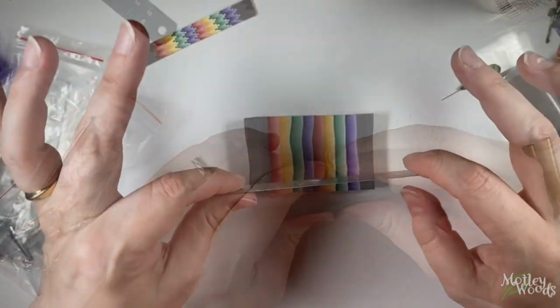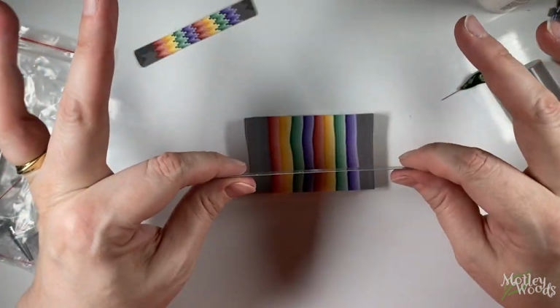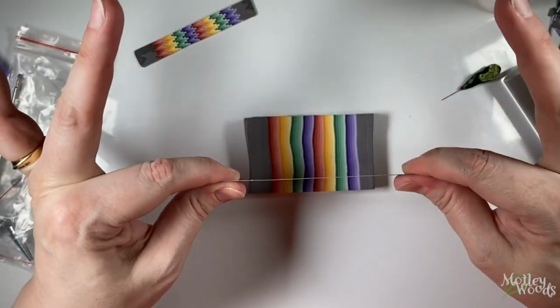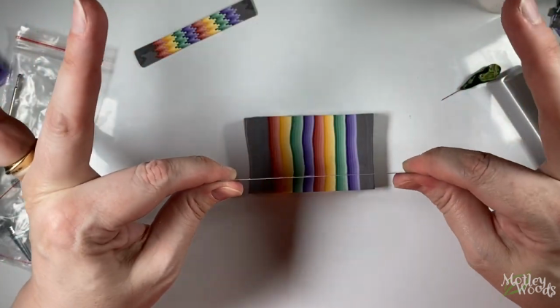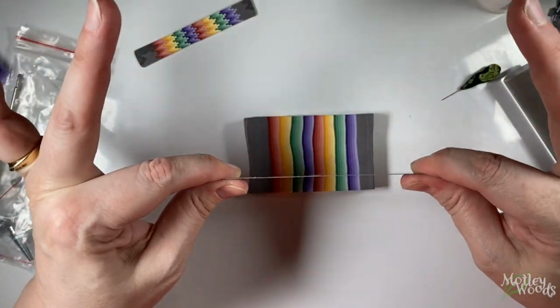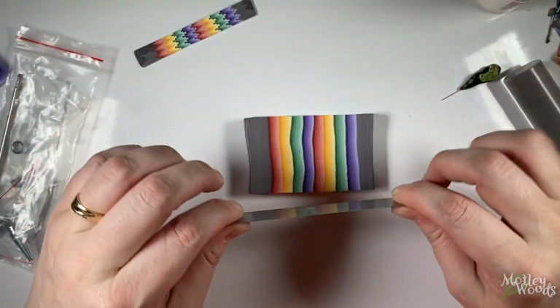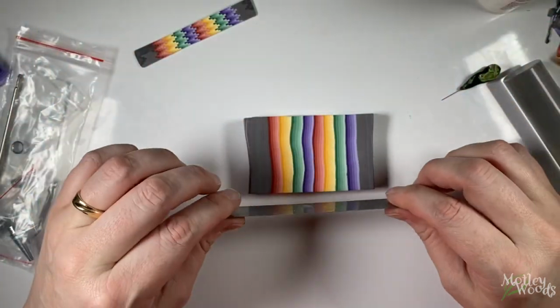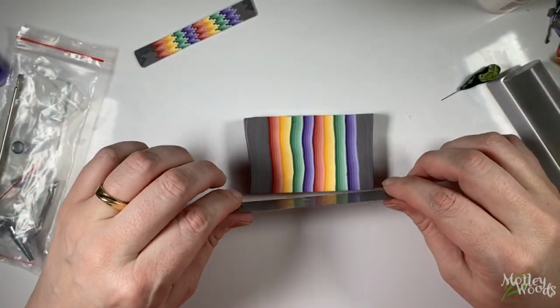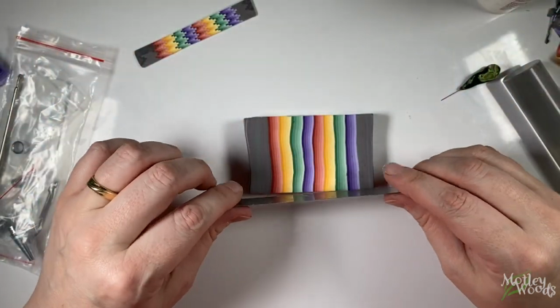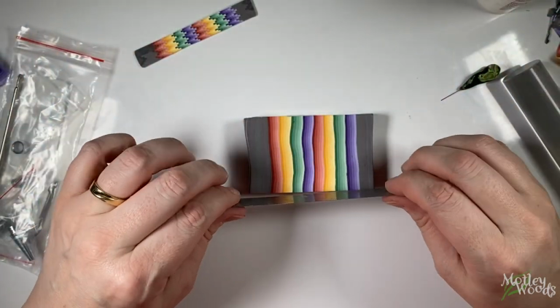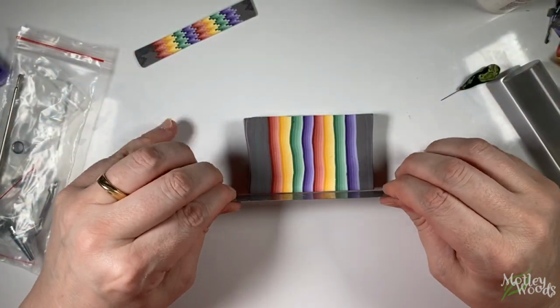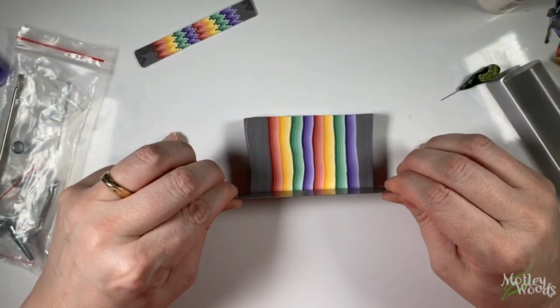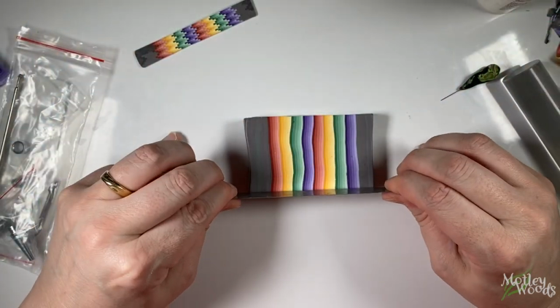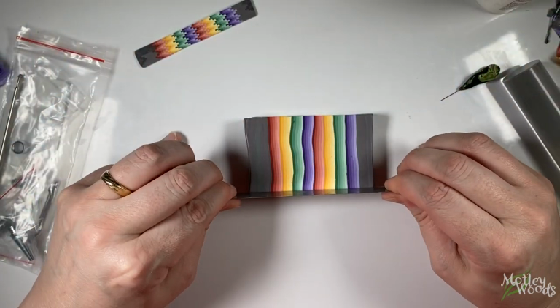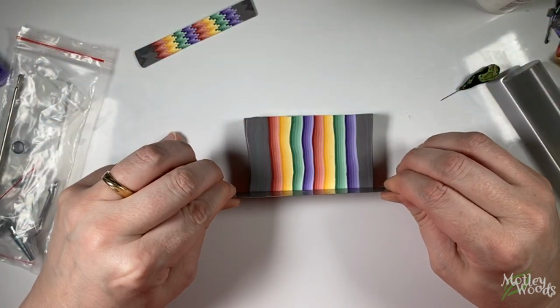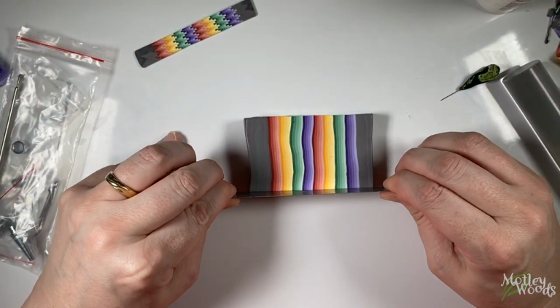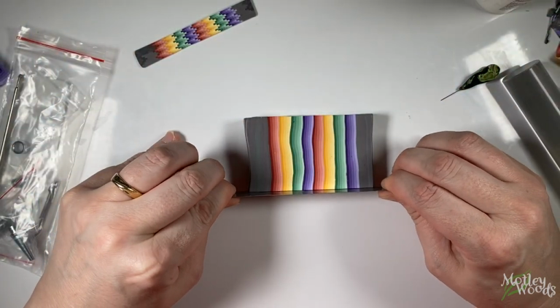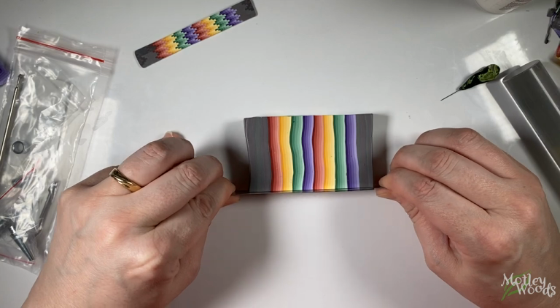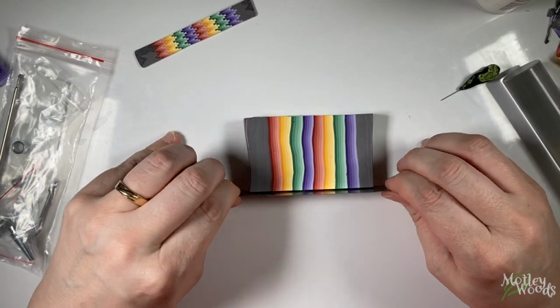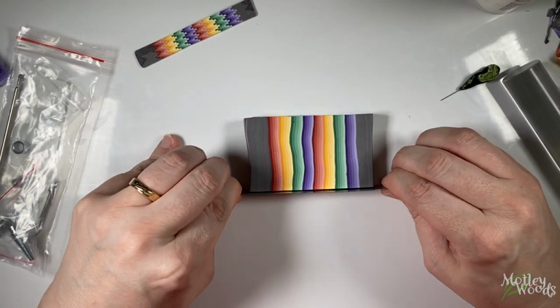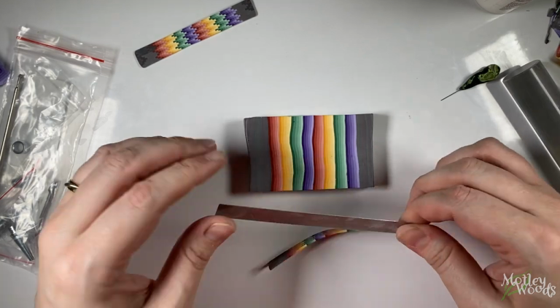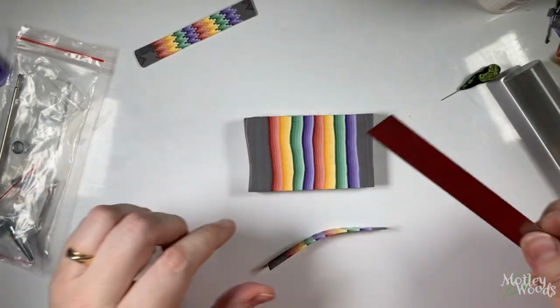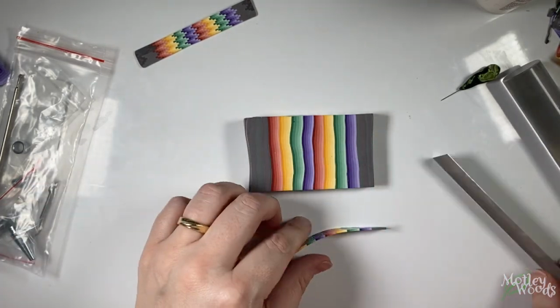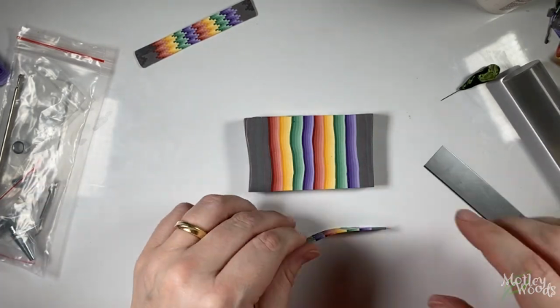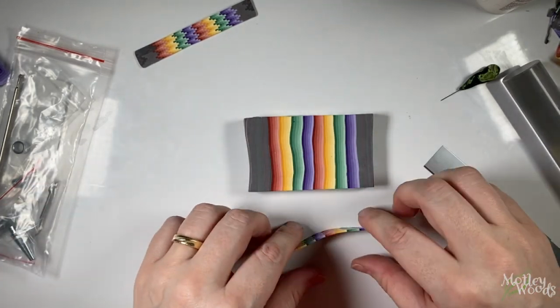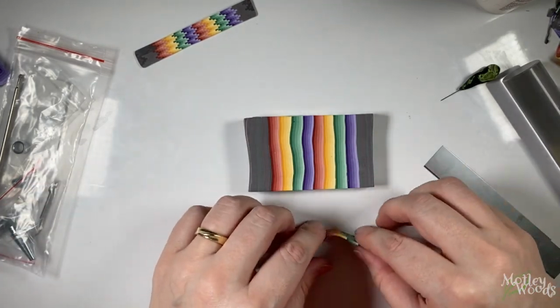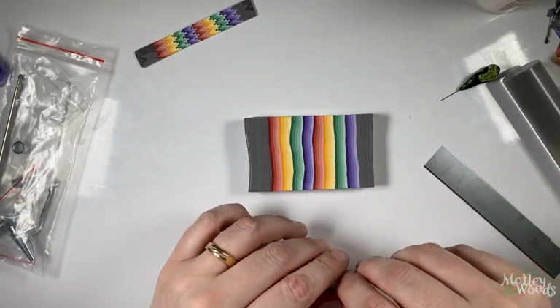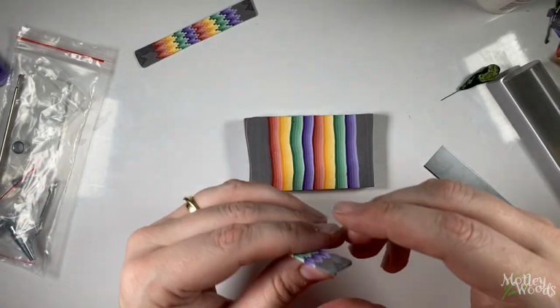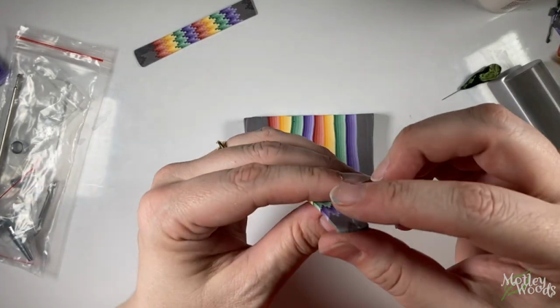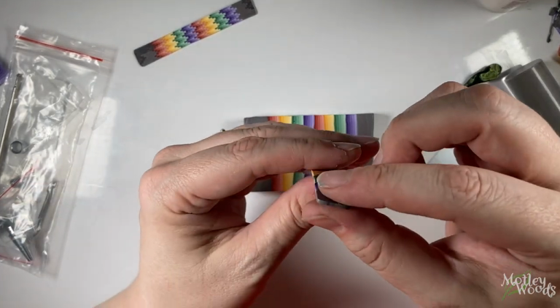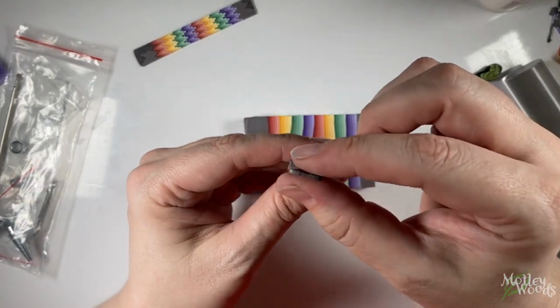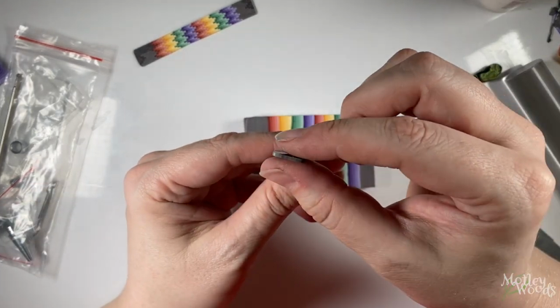To cut even-width slices, use a thin blade and pull it taut between your fingers. Thin blades are flexible, and by pulling it taut, you will prevent it from bowing and making your slices uneven in the middle.